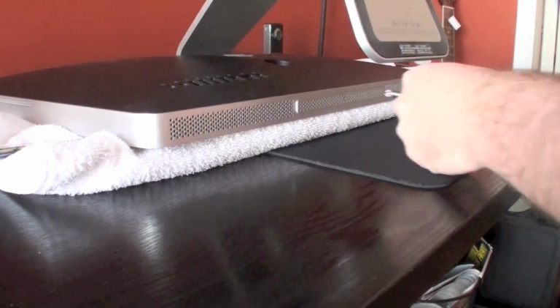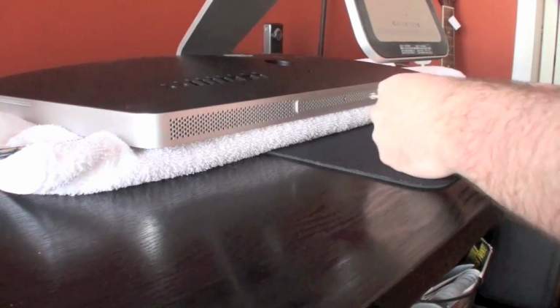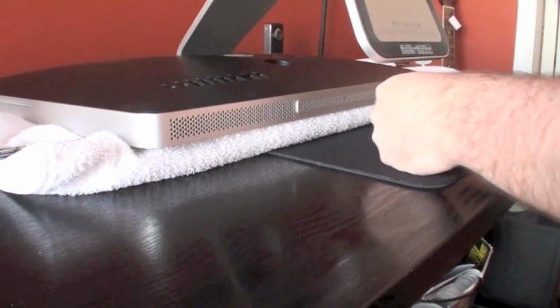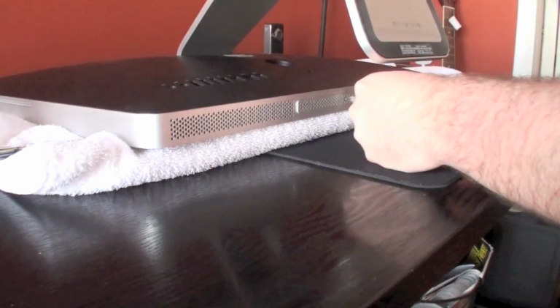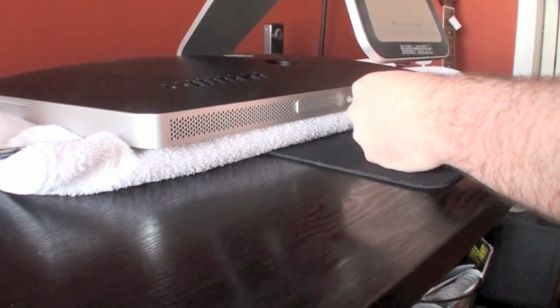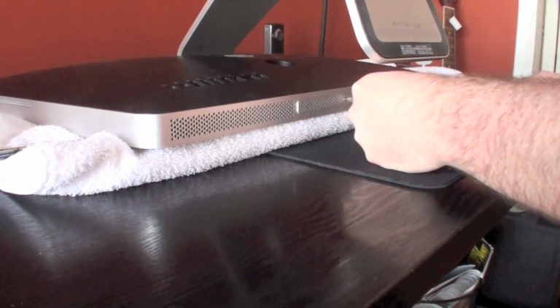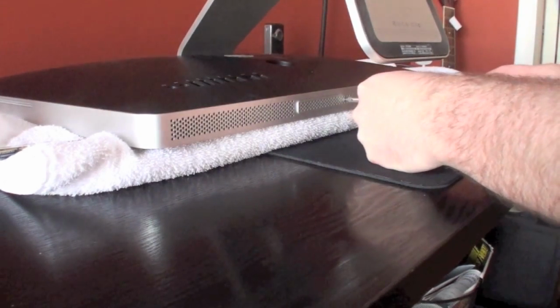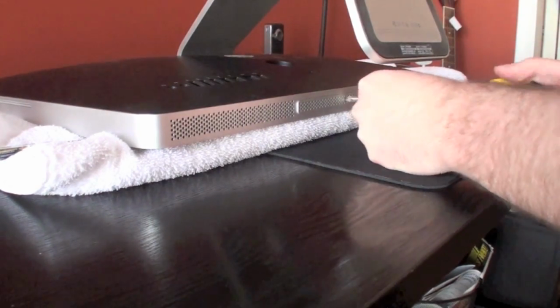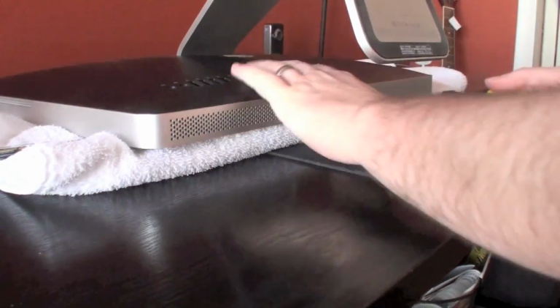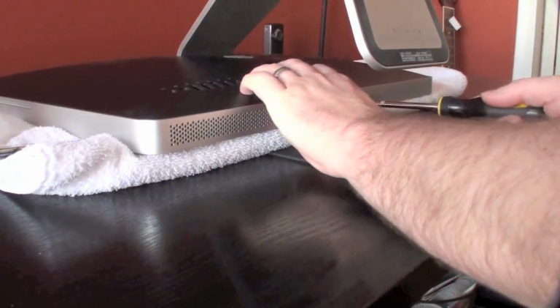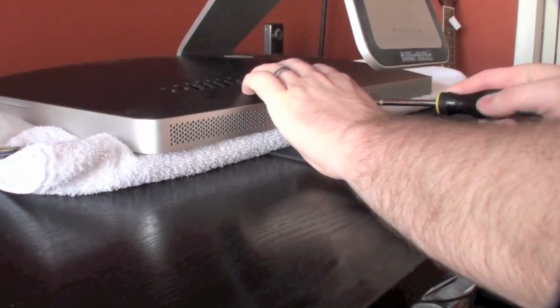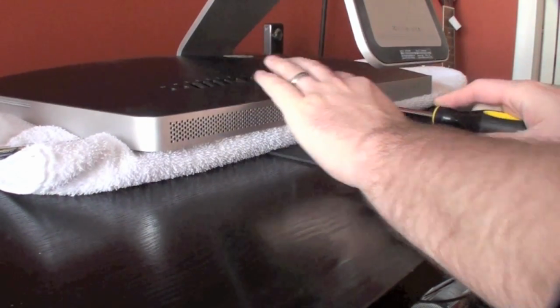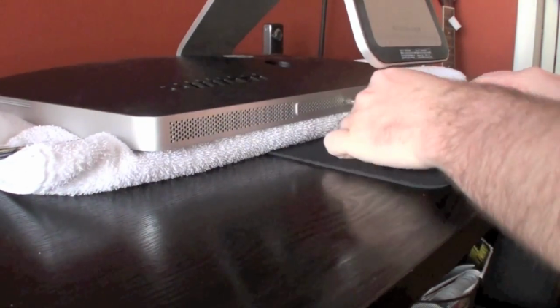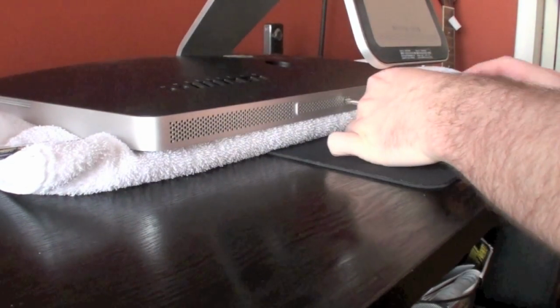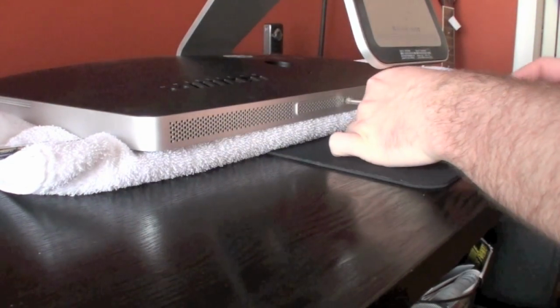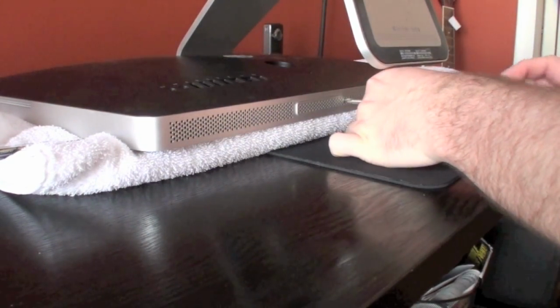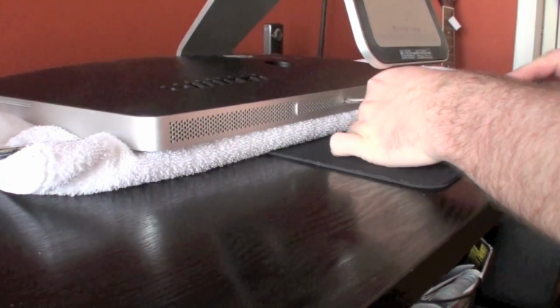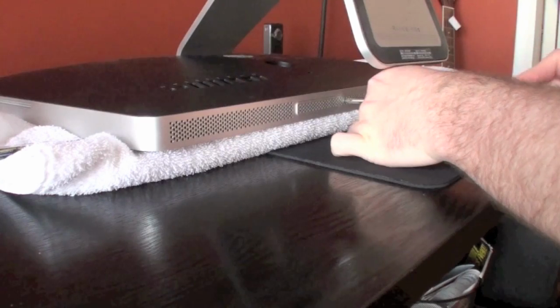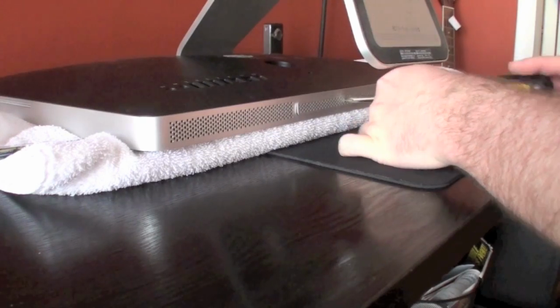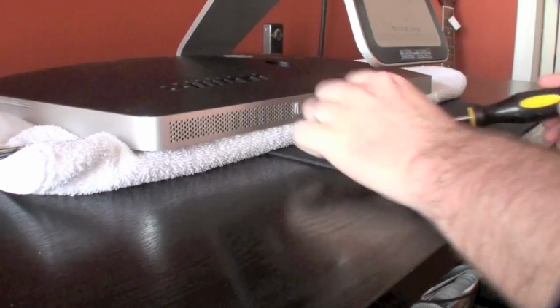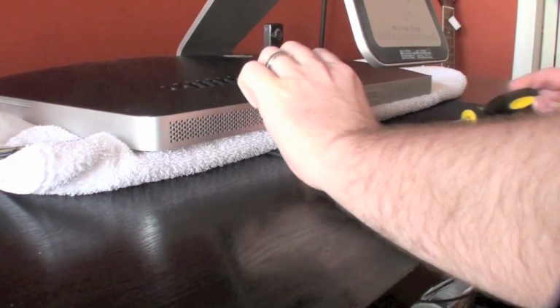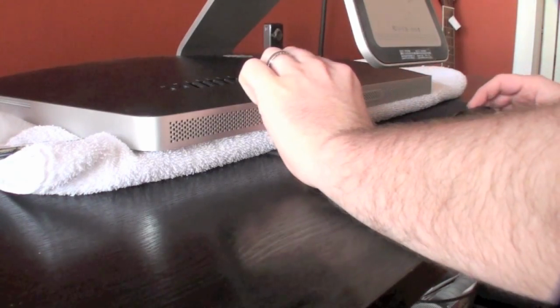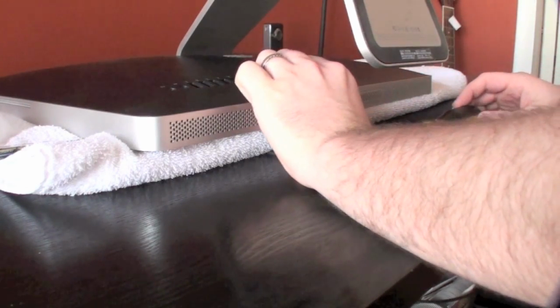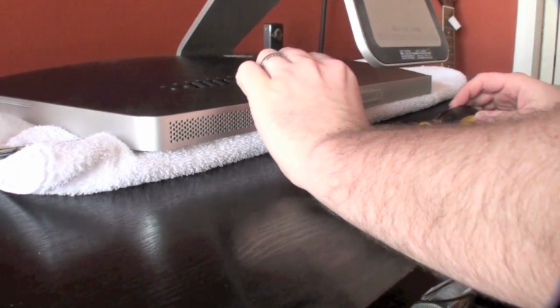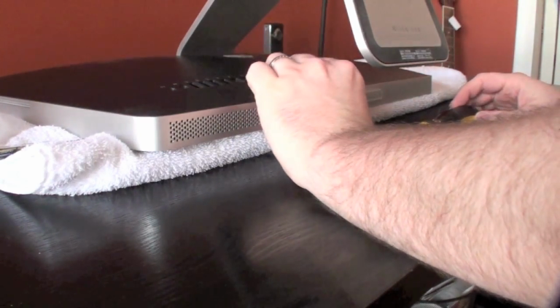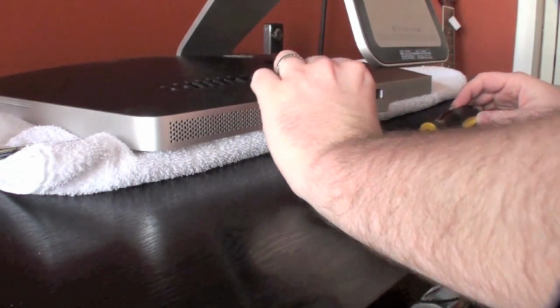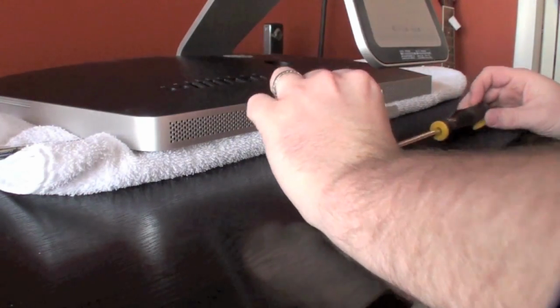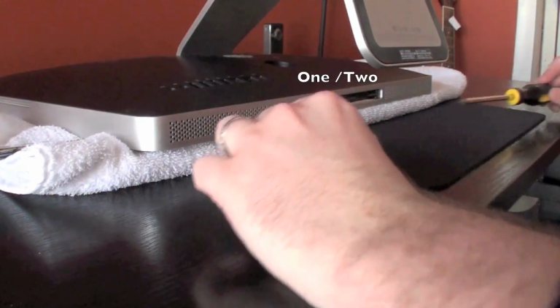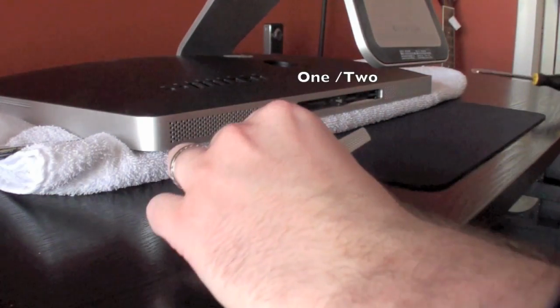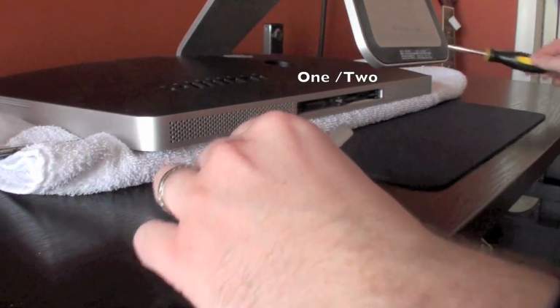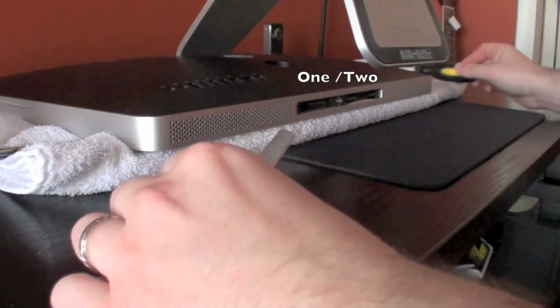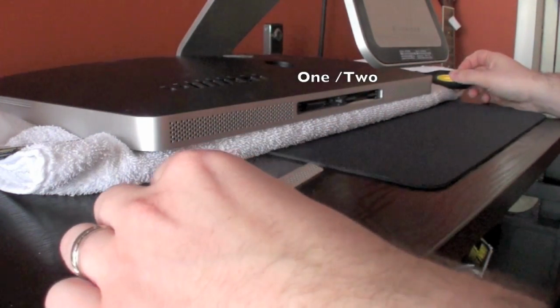You're going to use a Phillips head screwdriver to undo the bottom plate here. This will get you right to the RAM. Undo it, pull it off, and there's your two RAM slots.